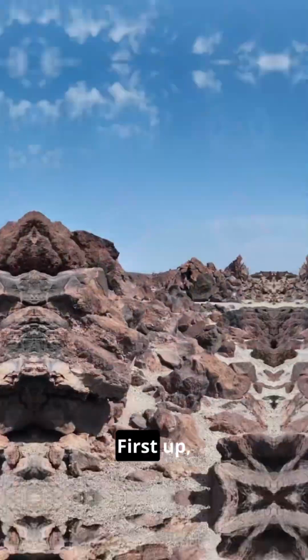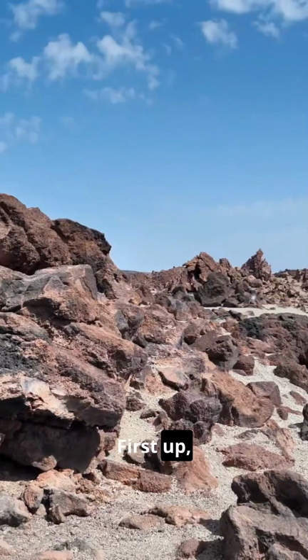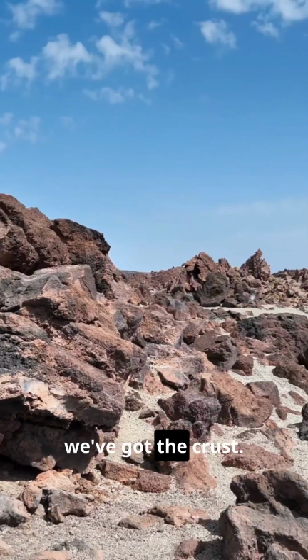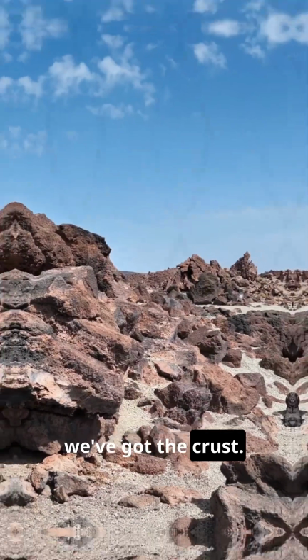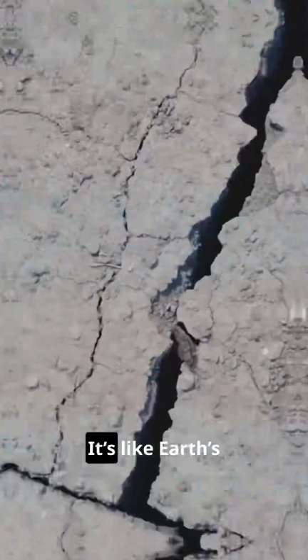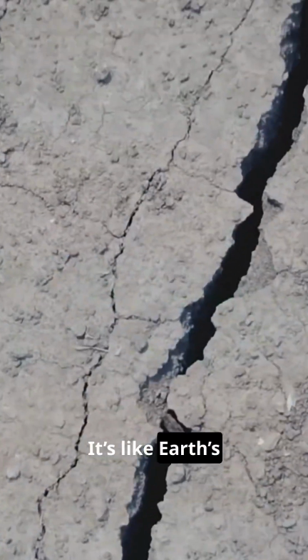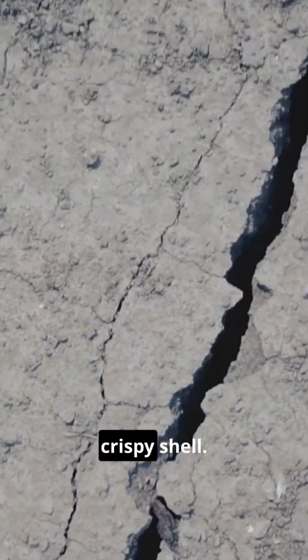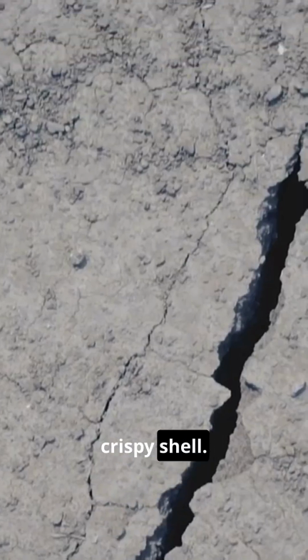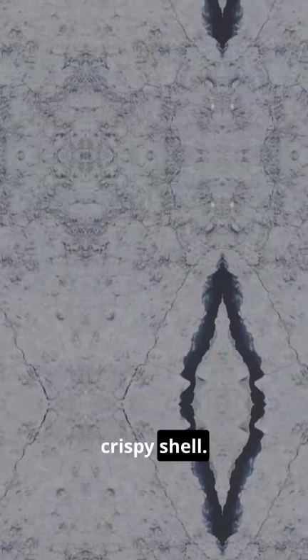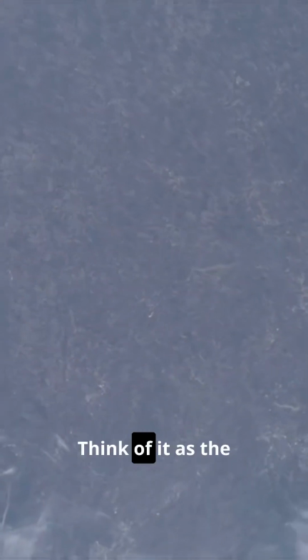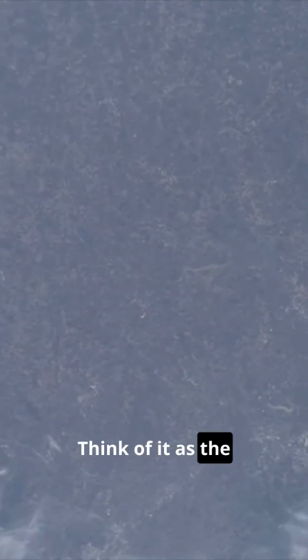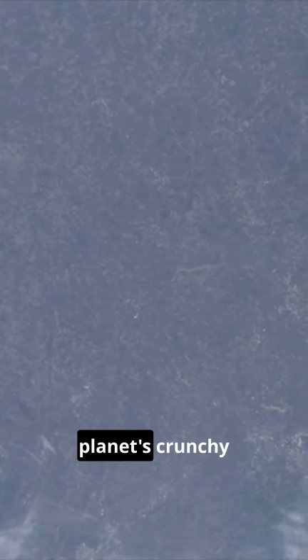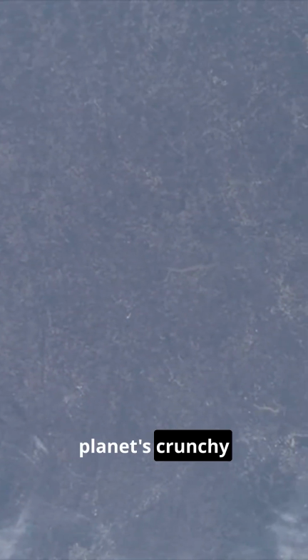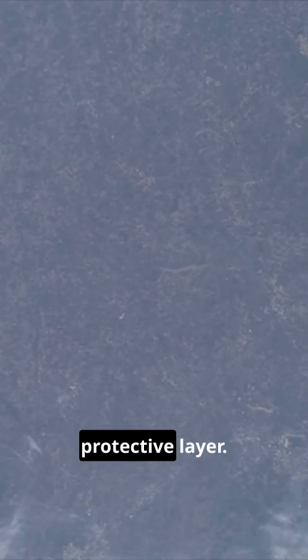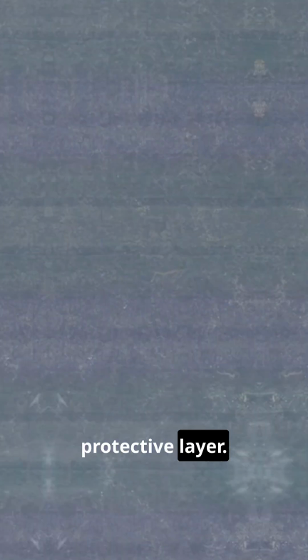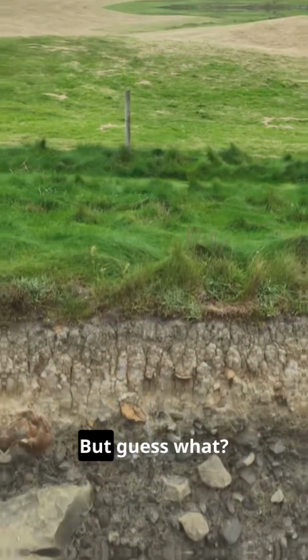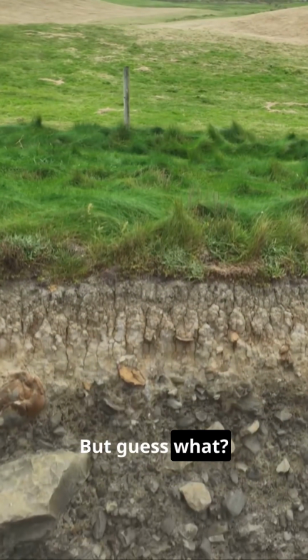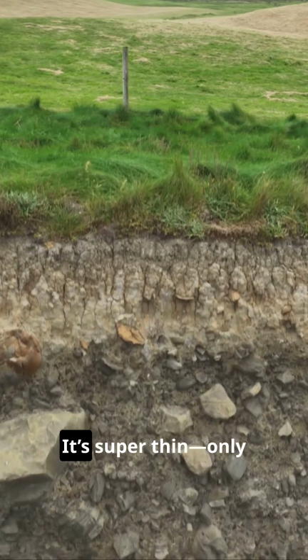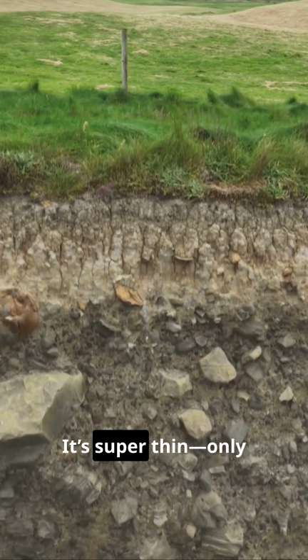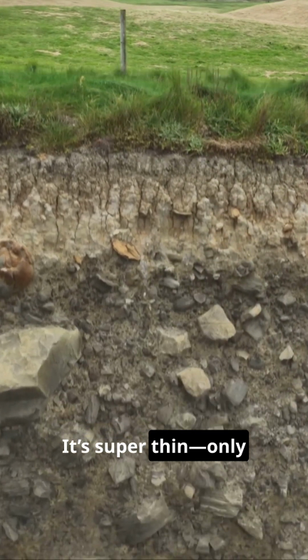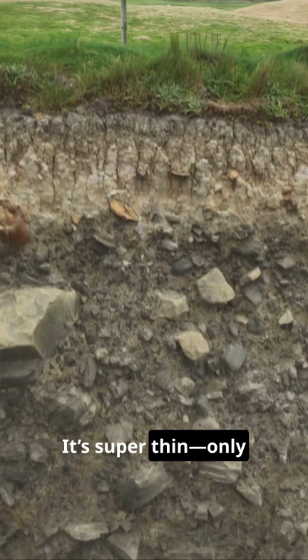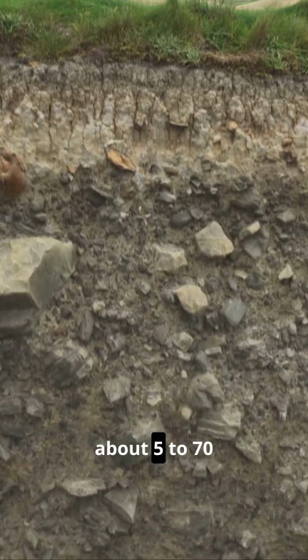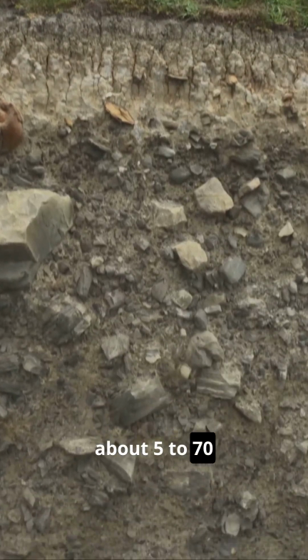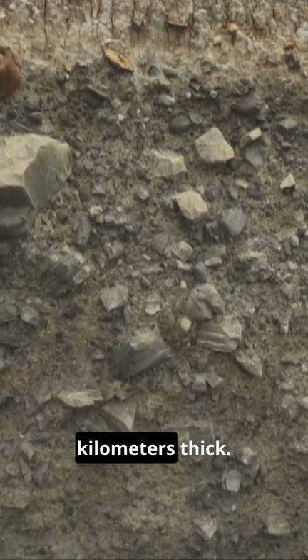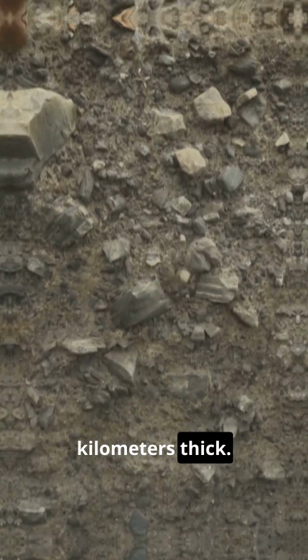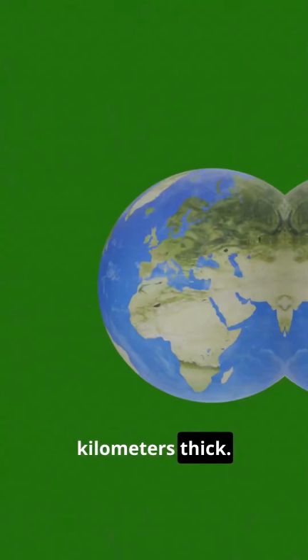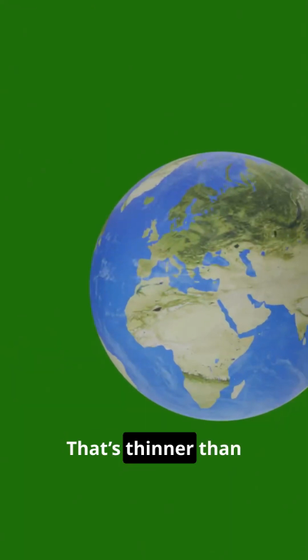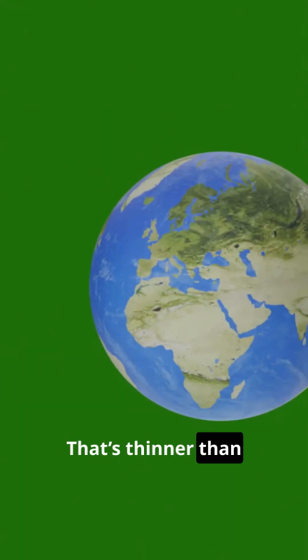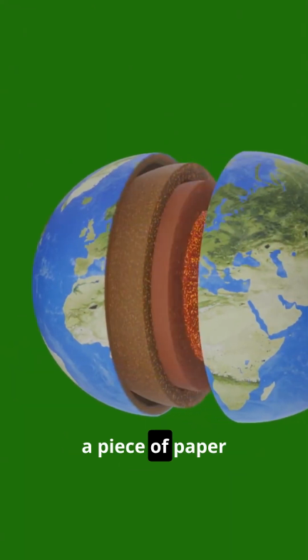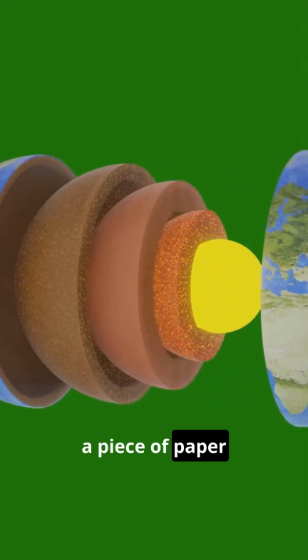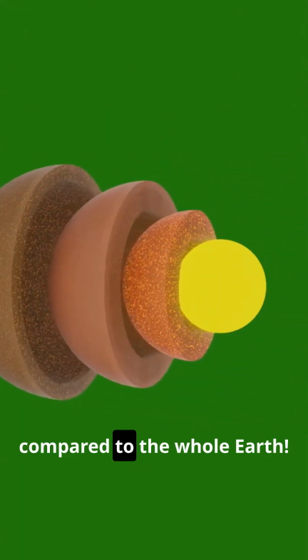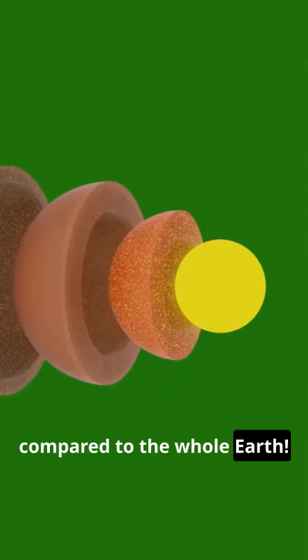First up, we've got the crust. It's like Earth's crispy shell — think of it as the planet's crunchy, protective layer. But guess what? It's super thin, only about 5 to 70 kilometers thick. That's thinner than a piece of paper compared to the whole Earth.